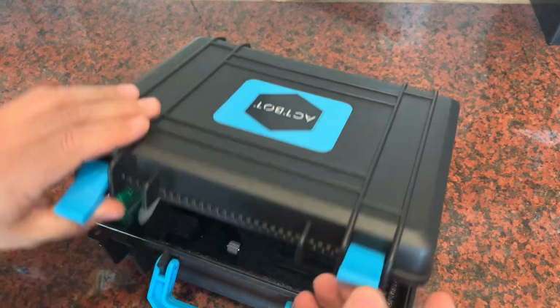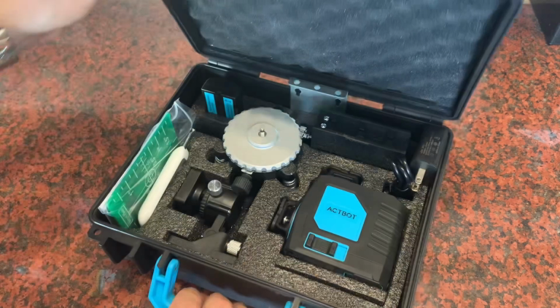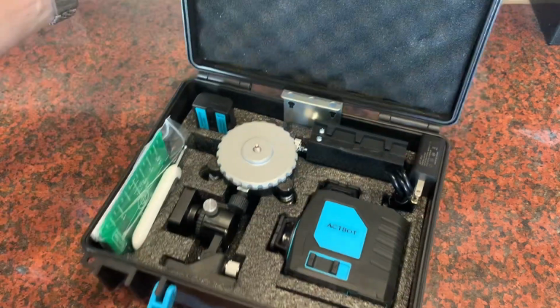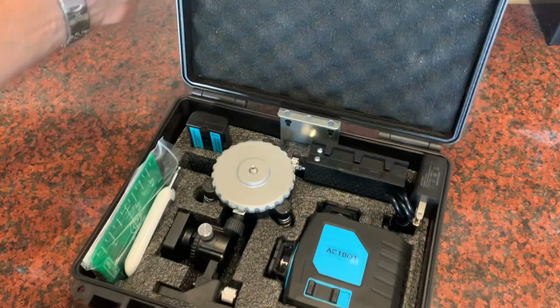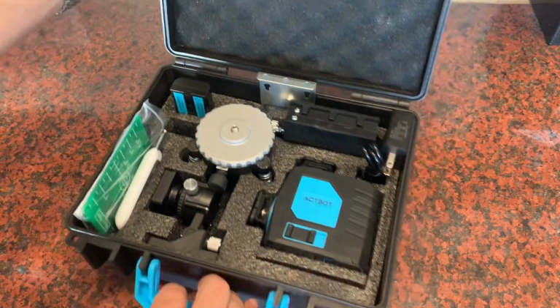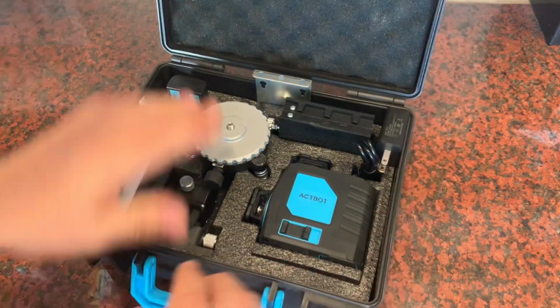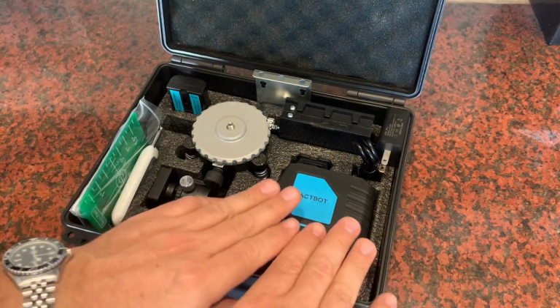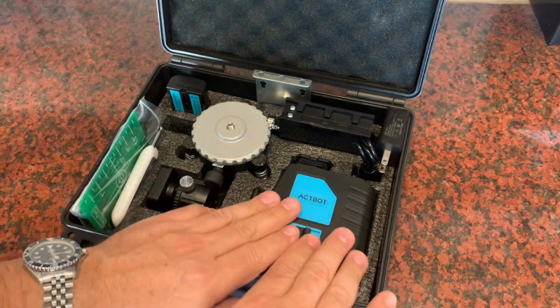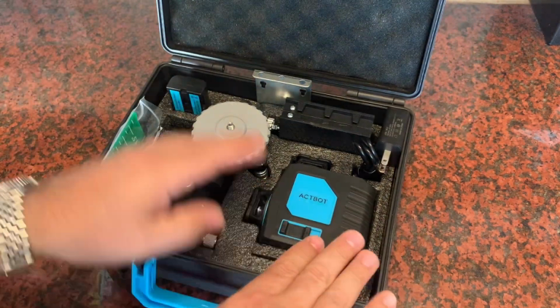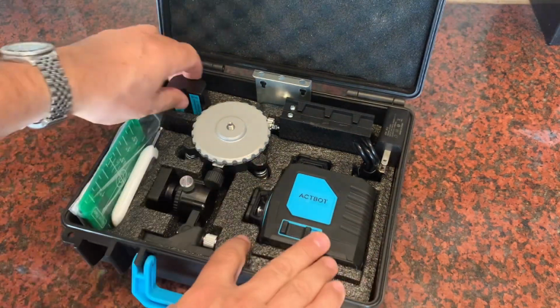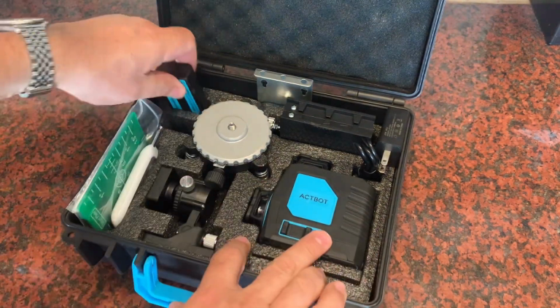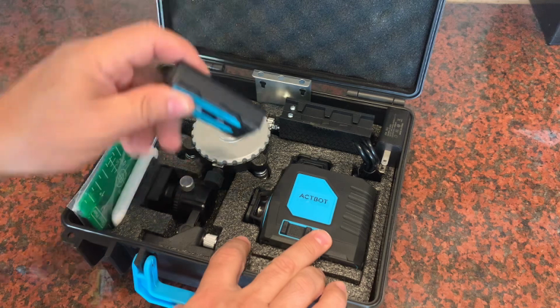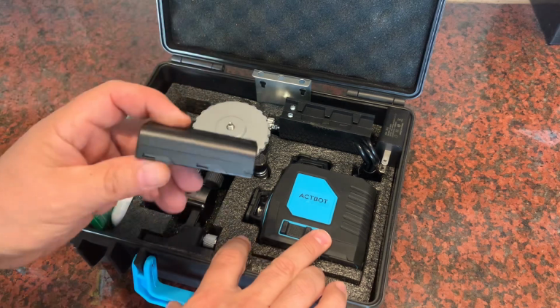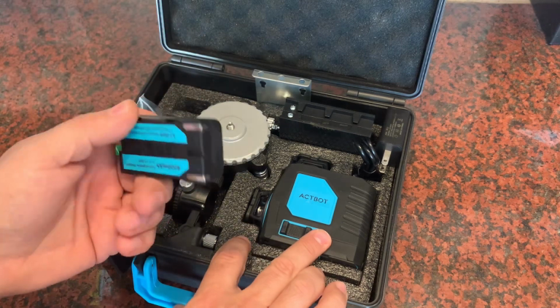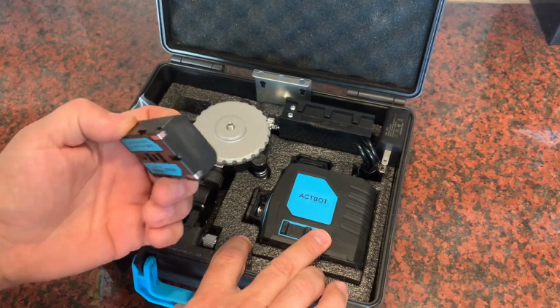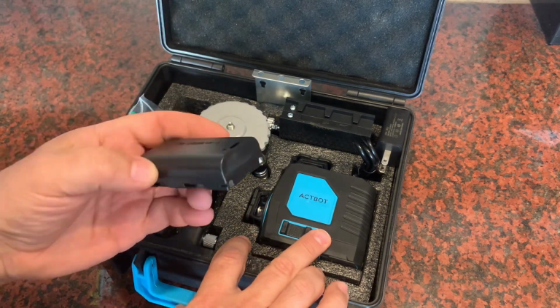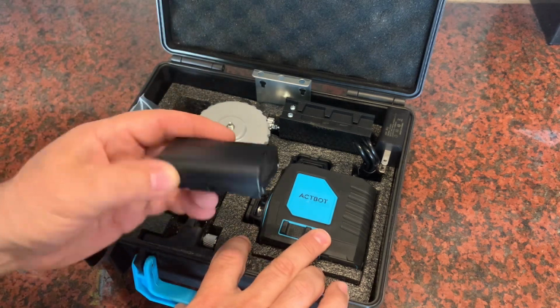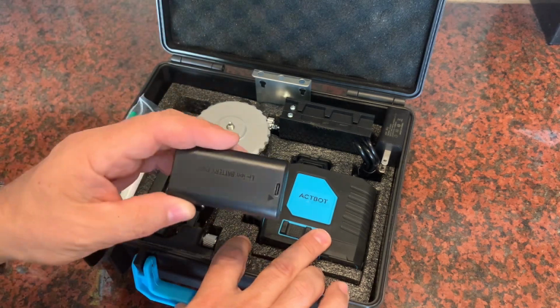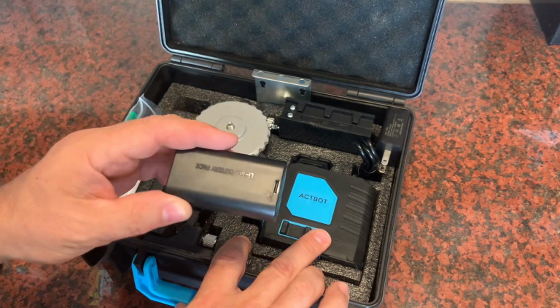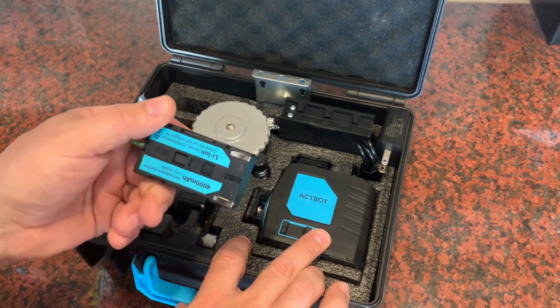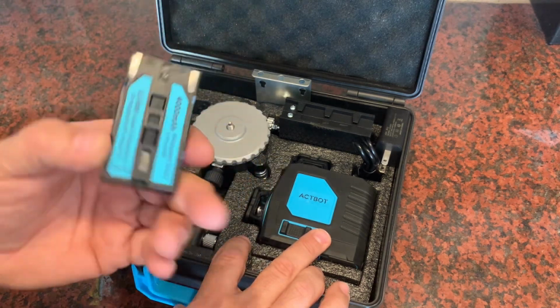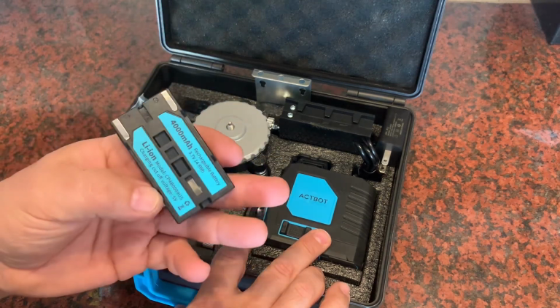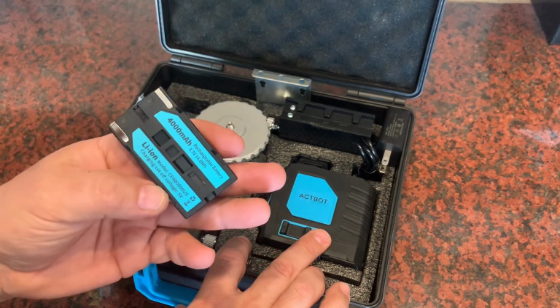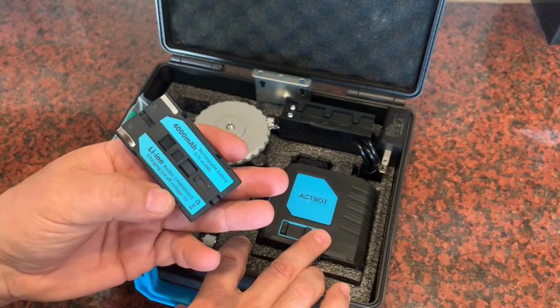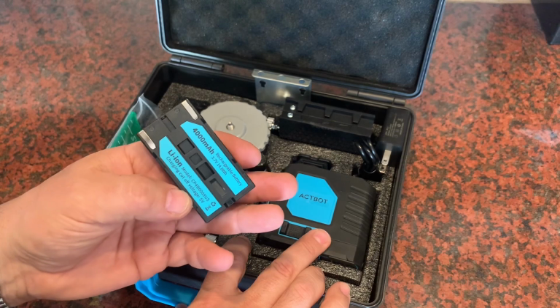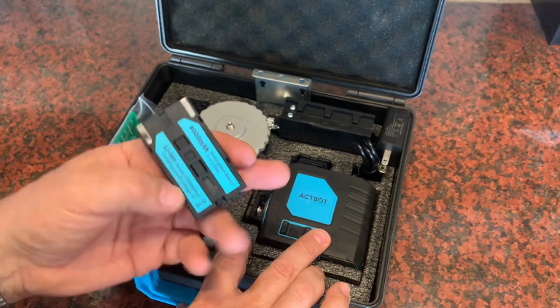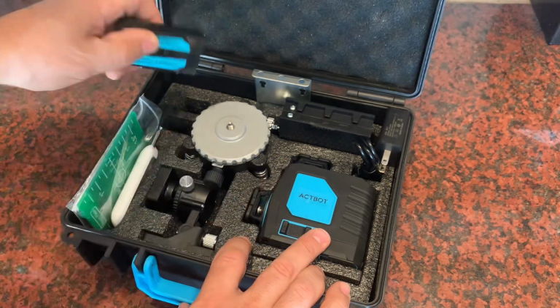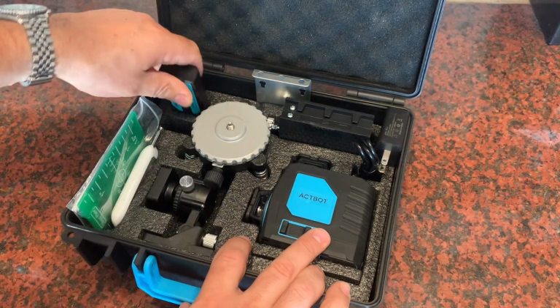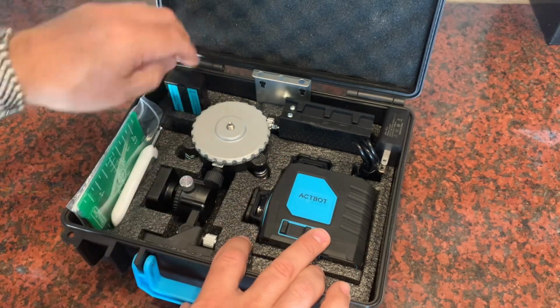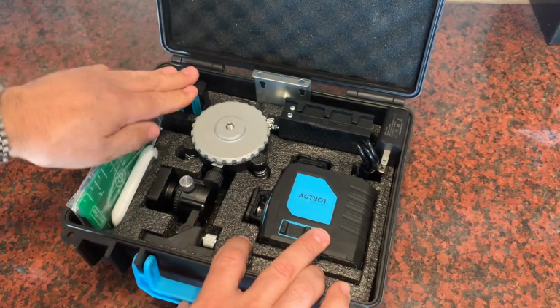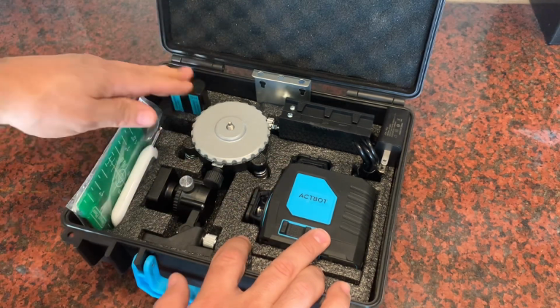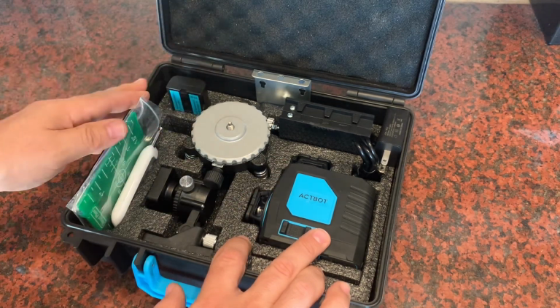Here's everything you get in the box. You get the laser level itself and you get two batteries. You get a spare and you get the primary. These are 4000 milliamp batteries so they should last a long time, but you get a spare, which is very nice.